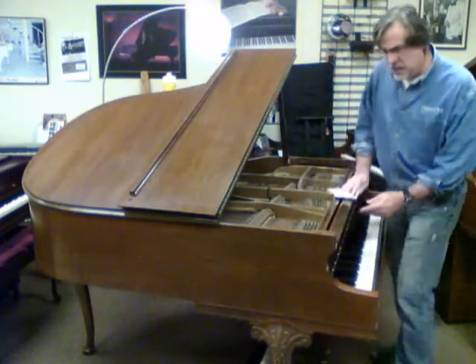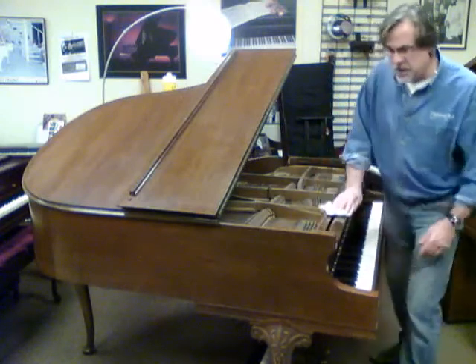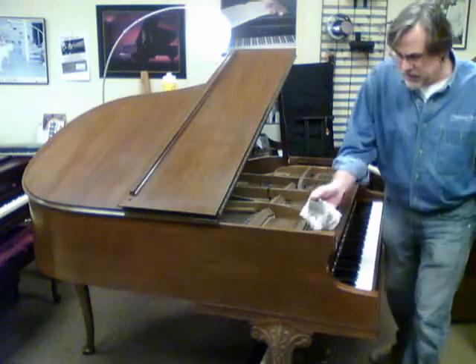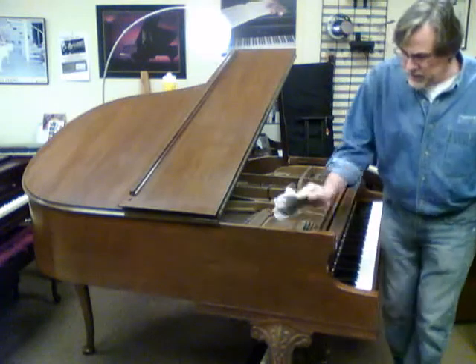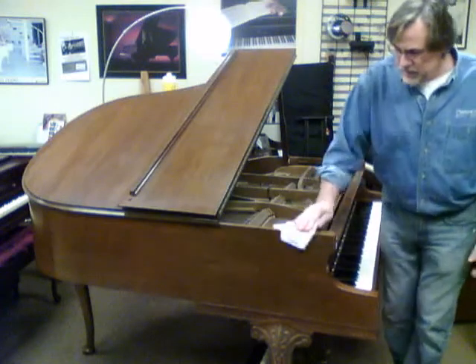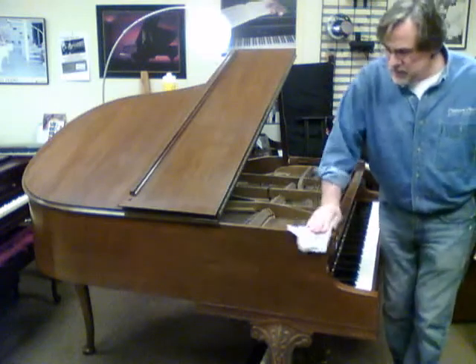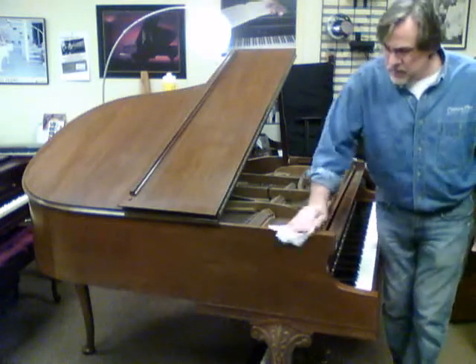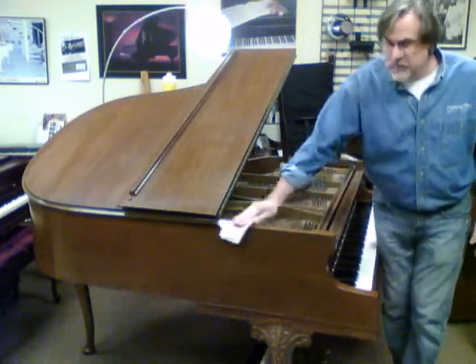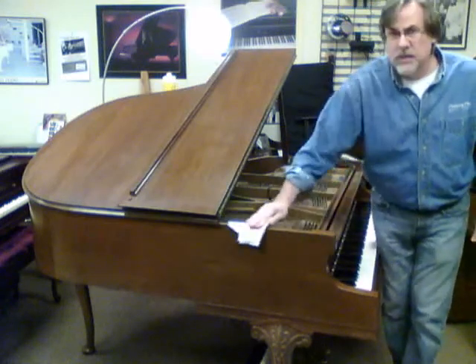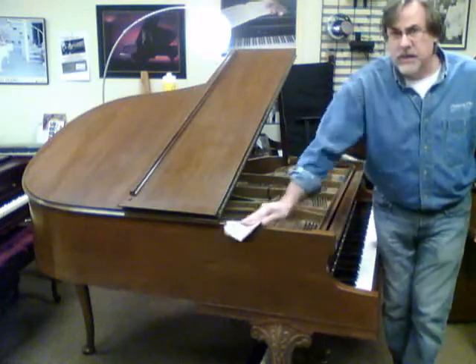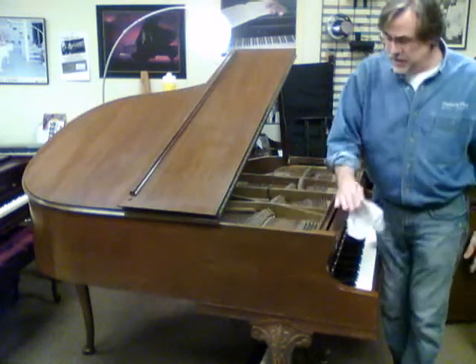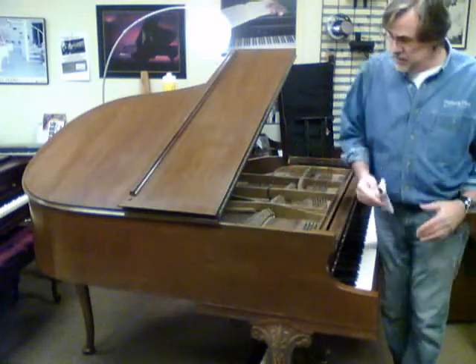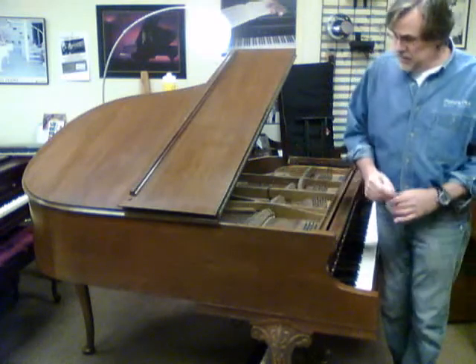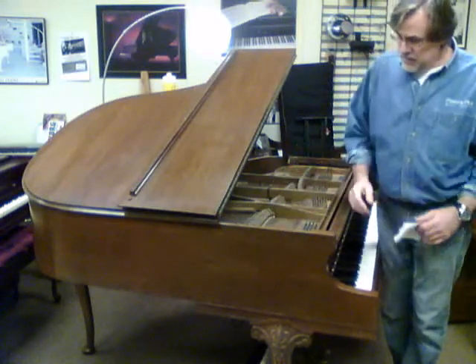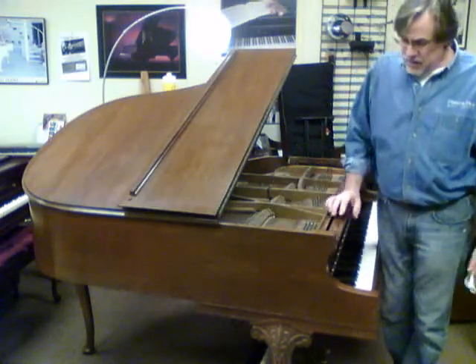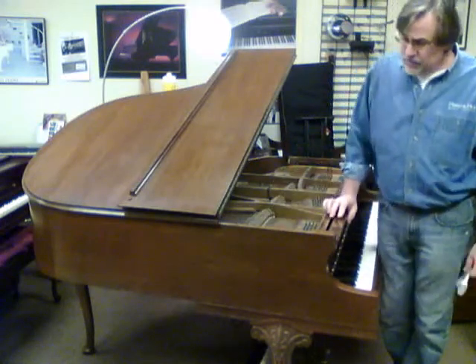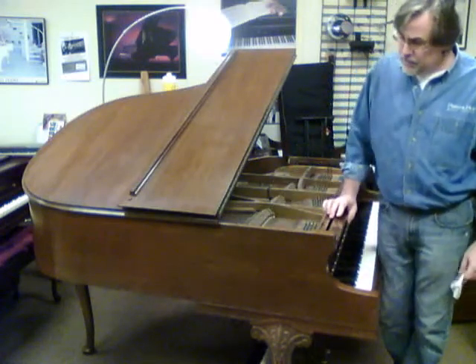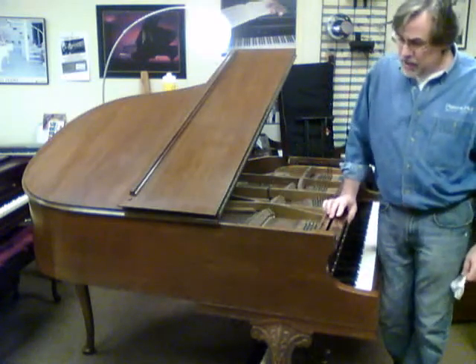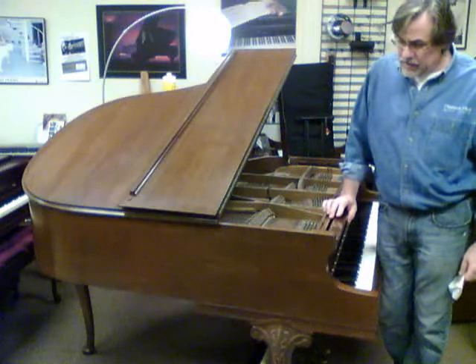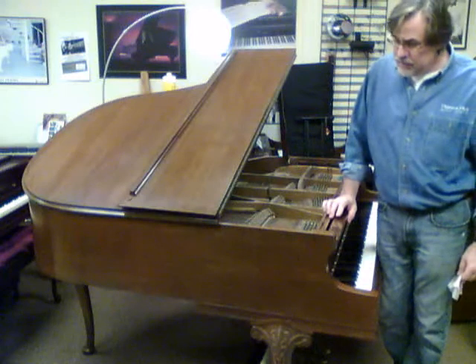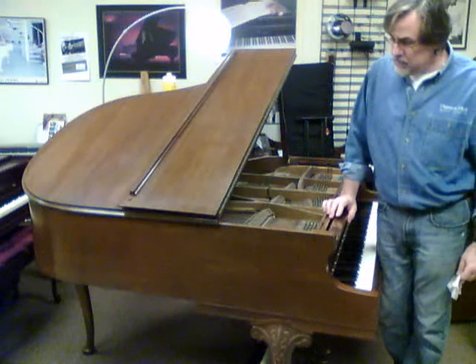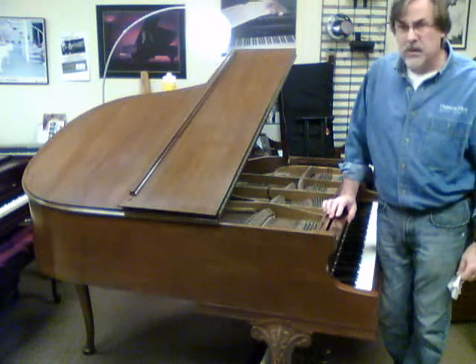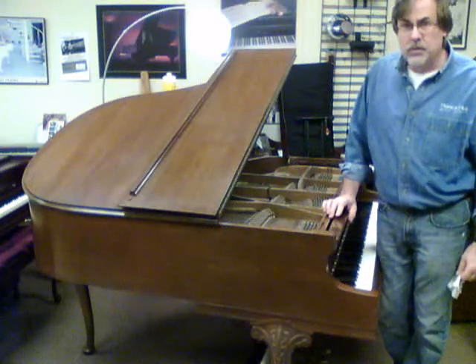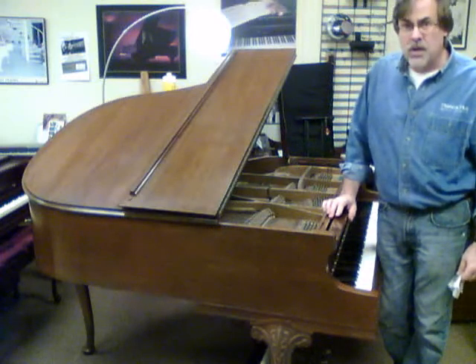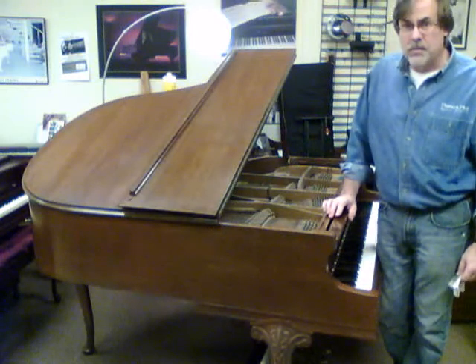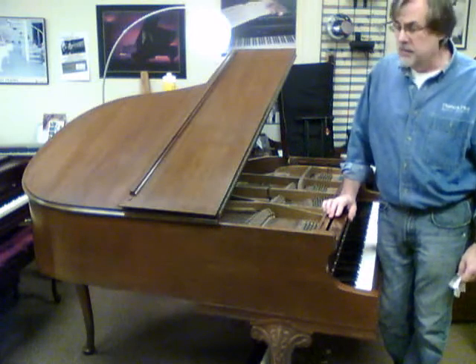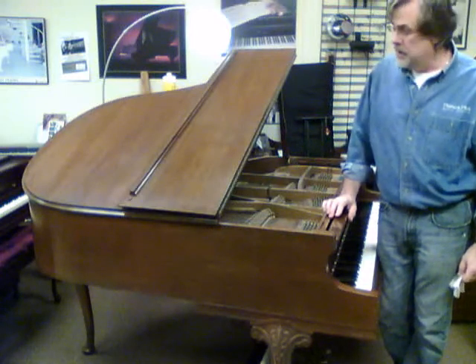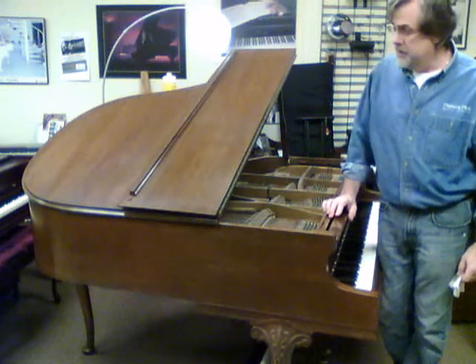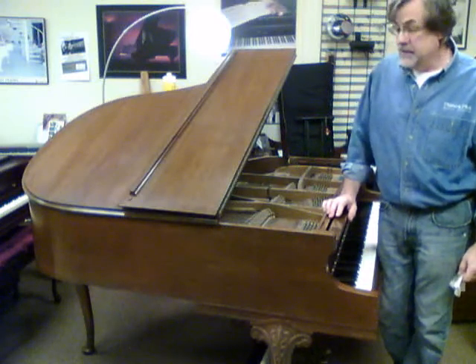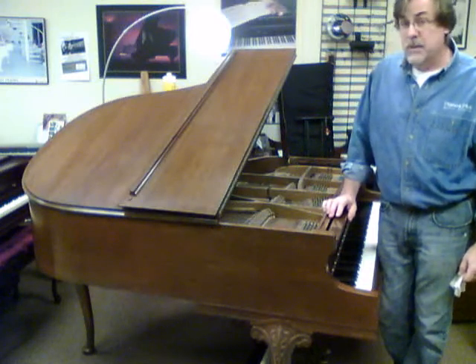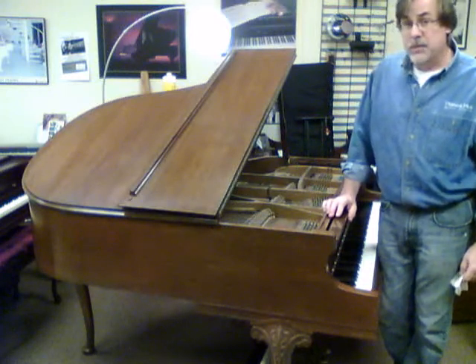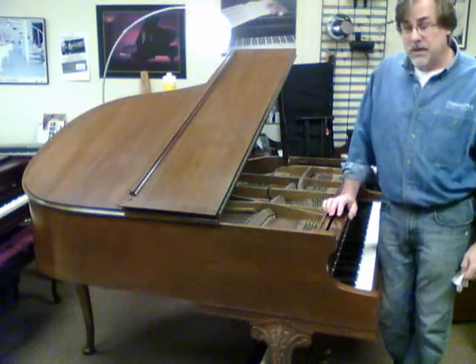It'll polish up like new. We don't have to do any finish on it — little nicks will color up — but it's going to be a pretty piano.